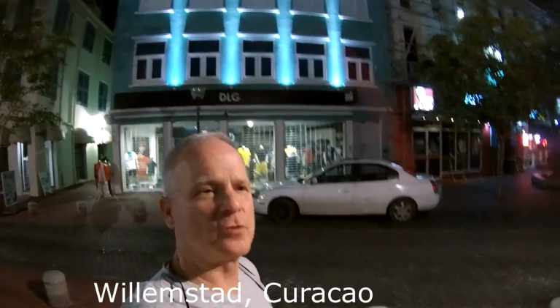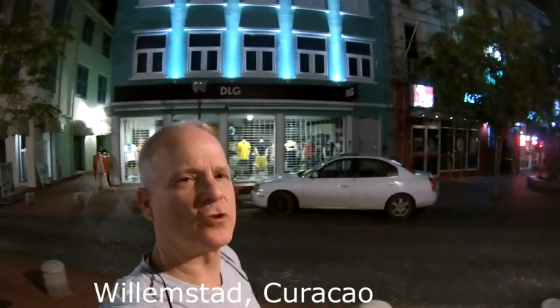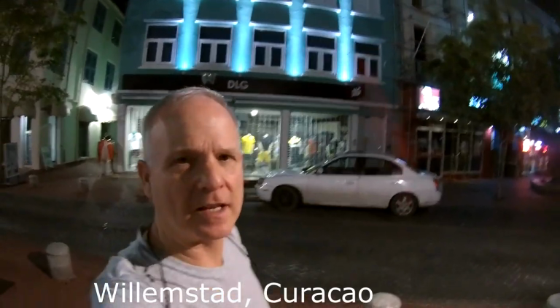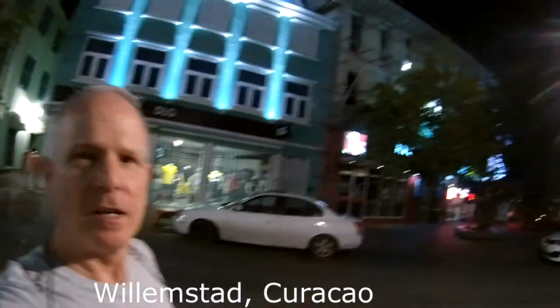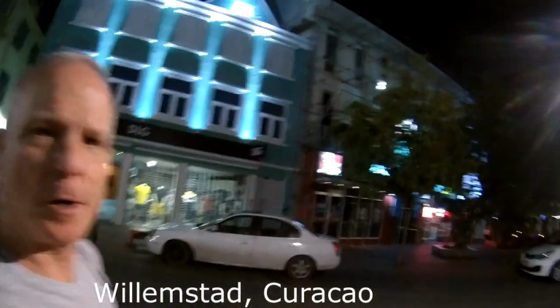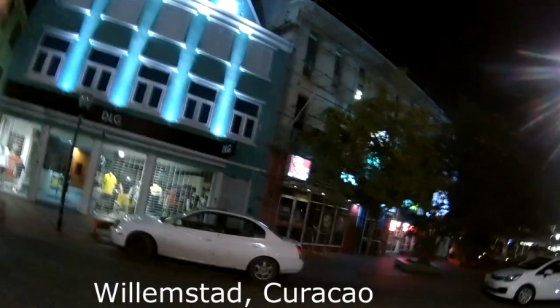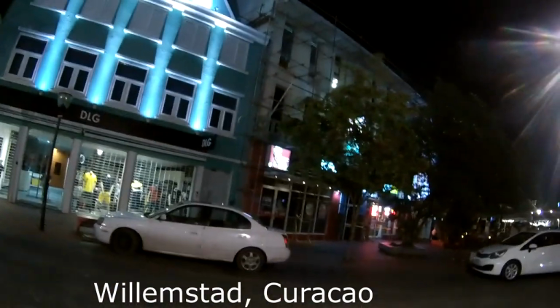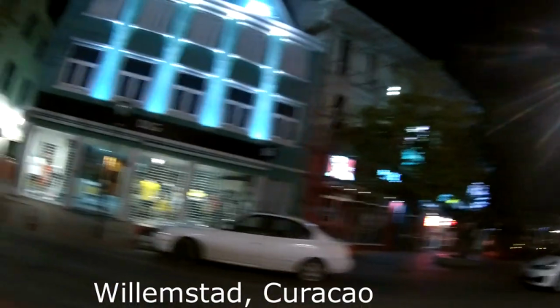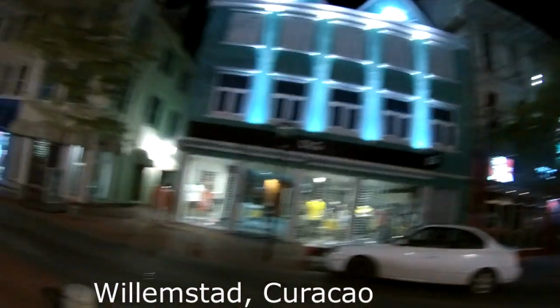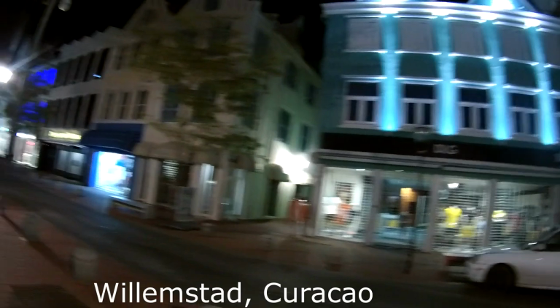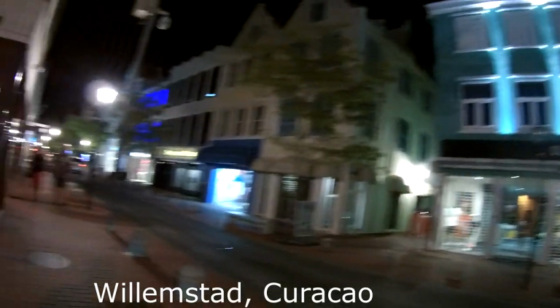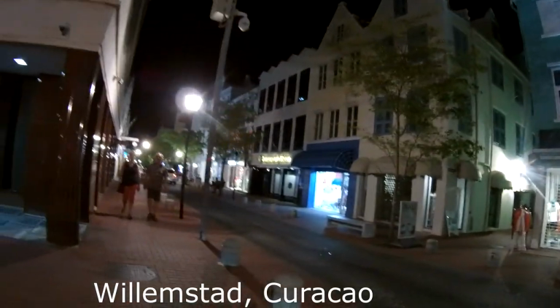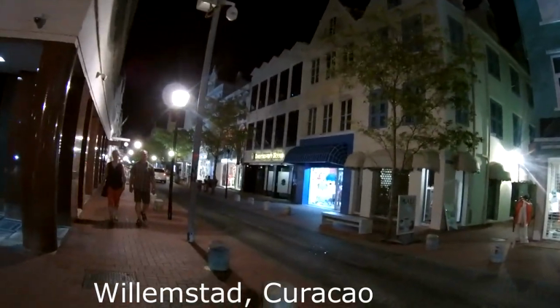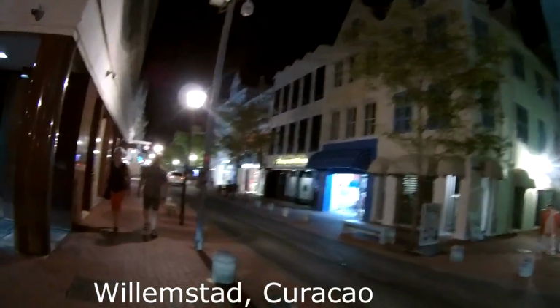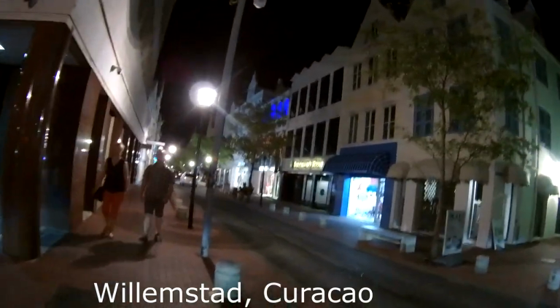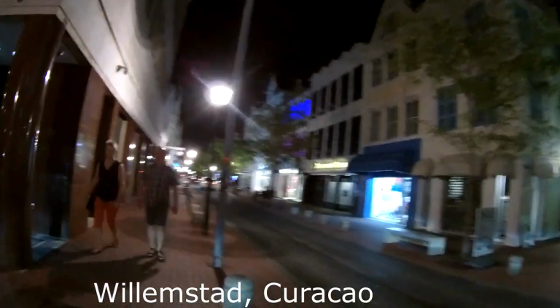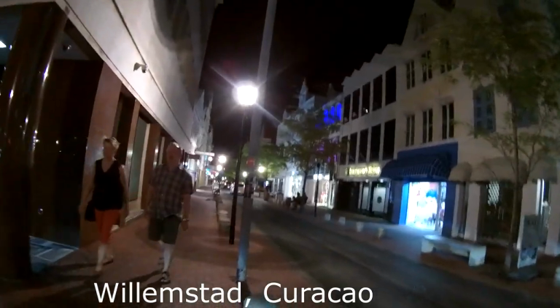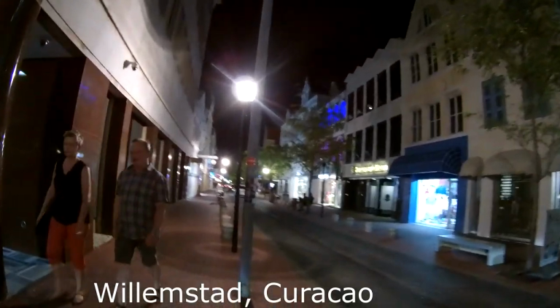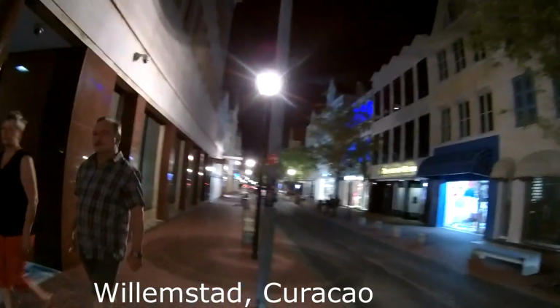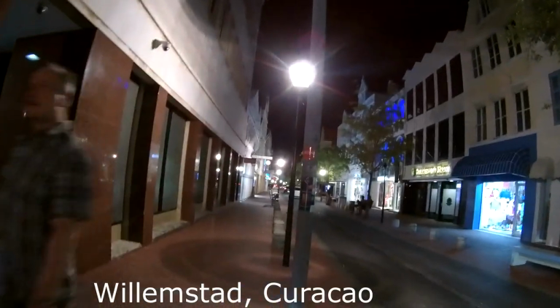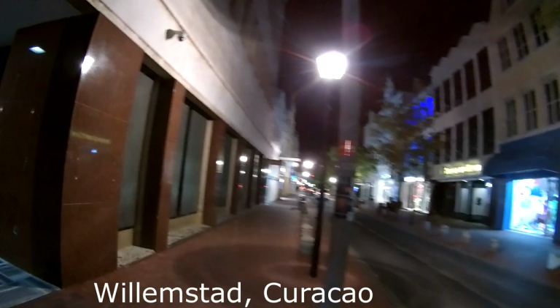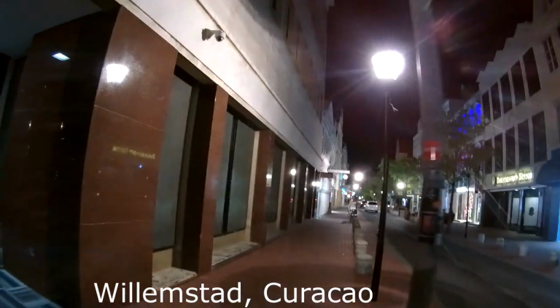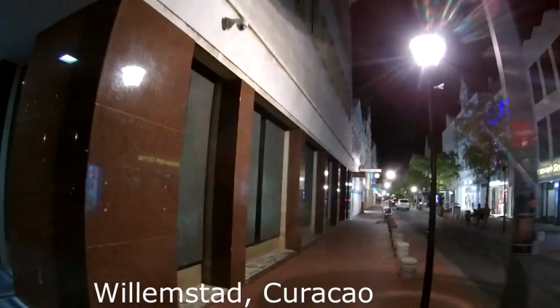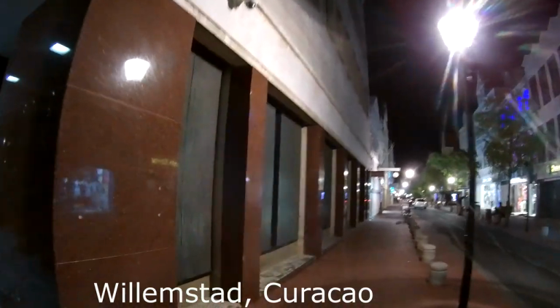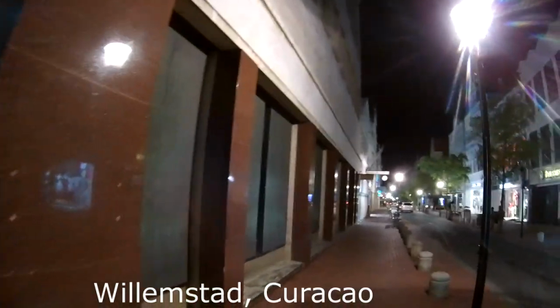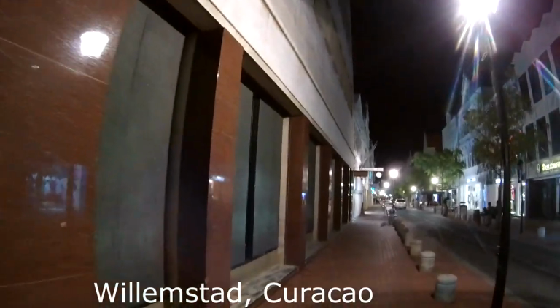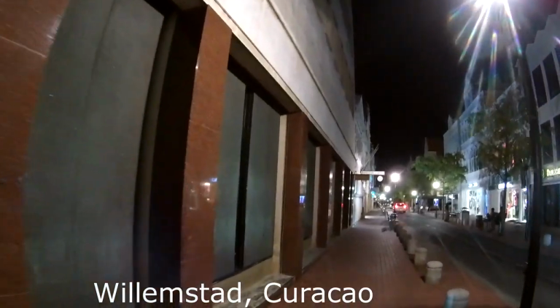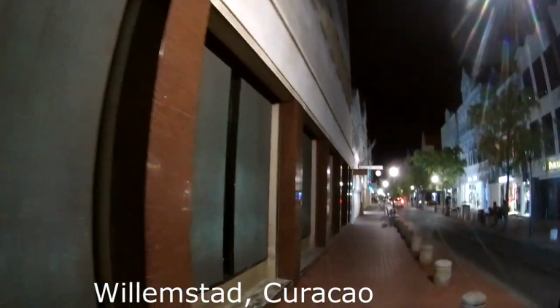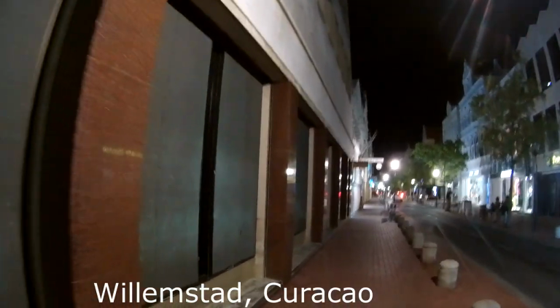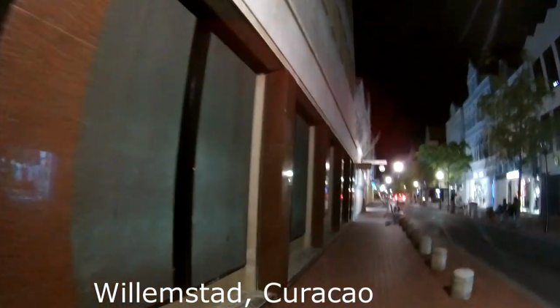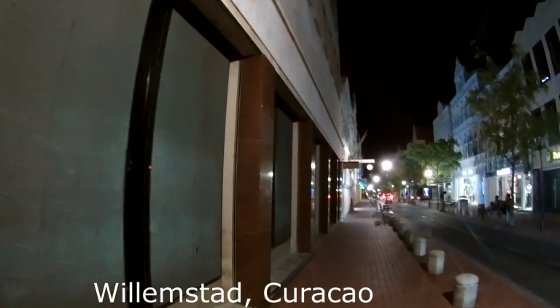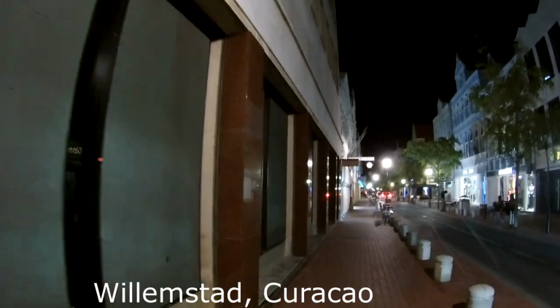This is Richard Traveling. We're in Curacao Island, just located outside of Venezuela. We've got the ABC Islands down here — it's the Dutch Caribbean islands.